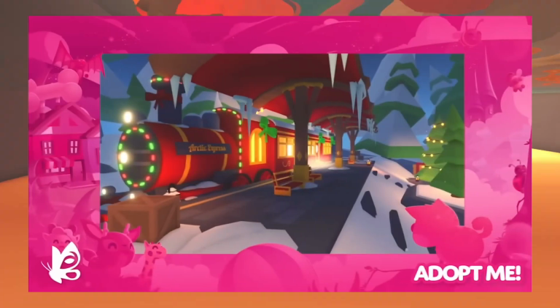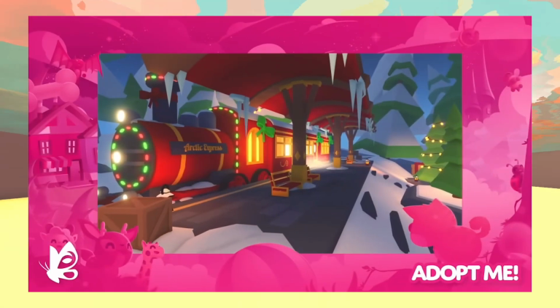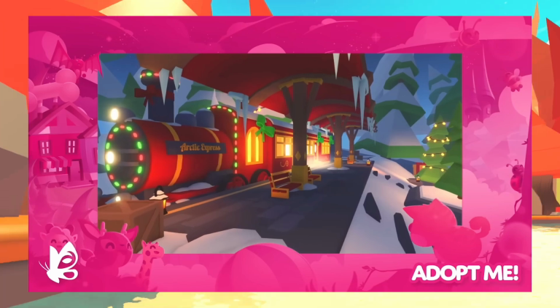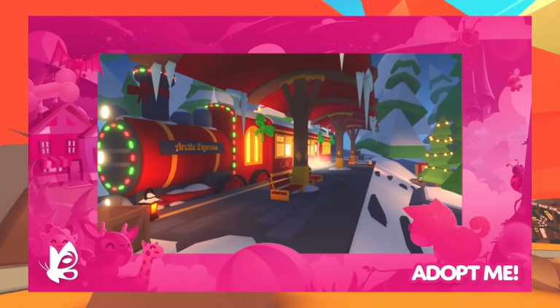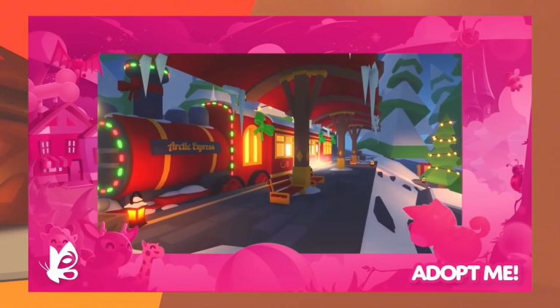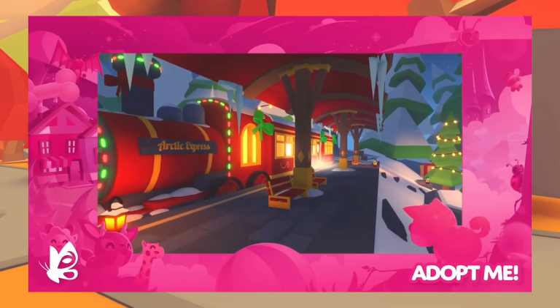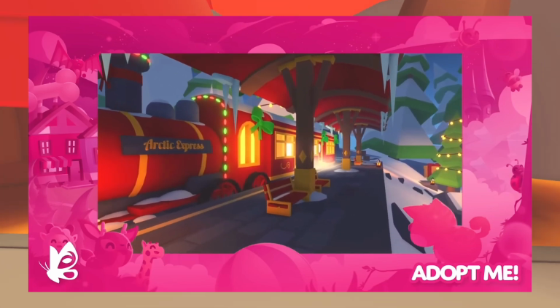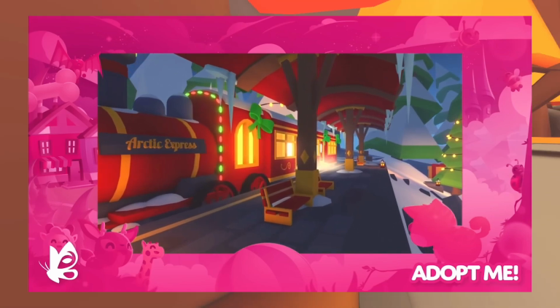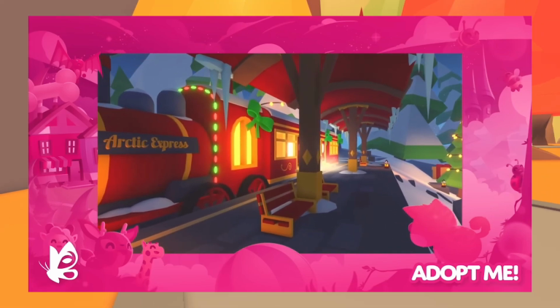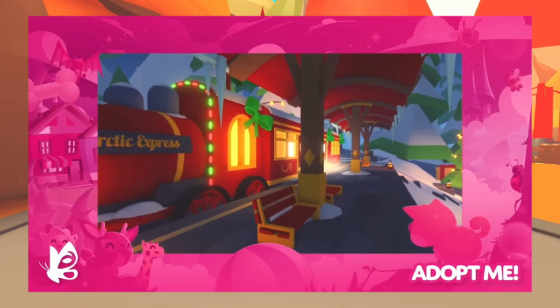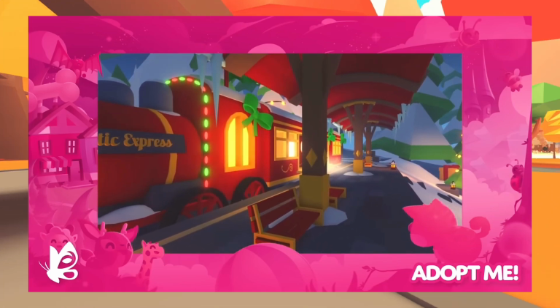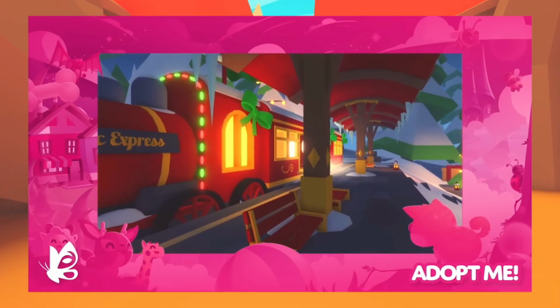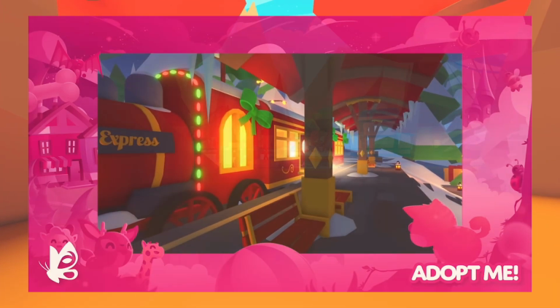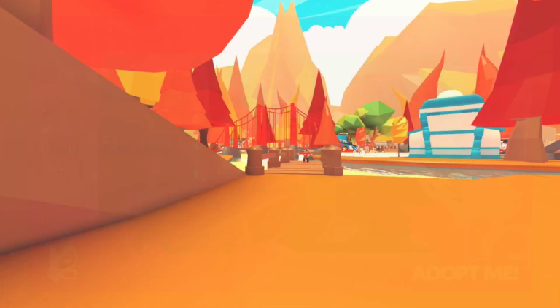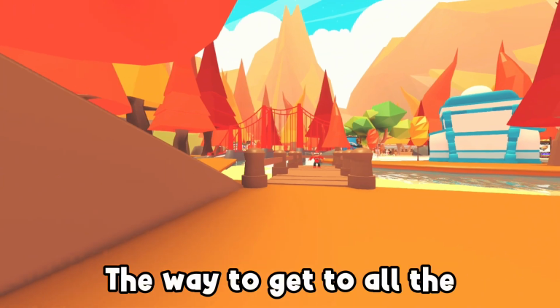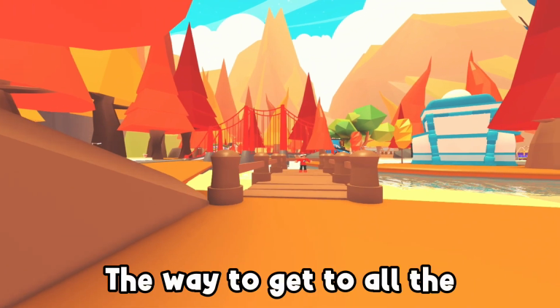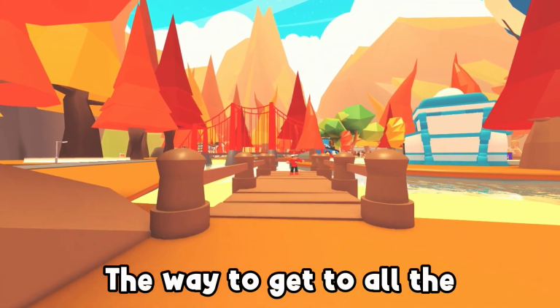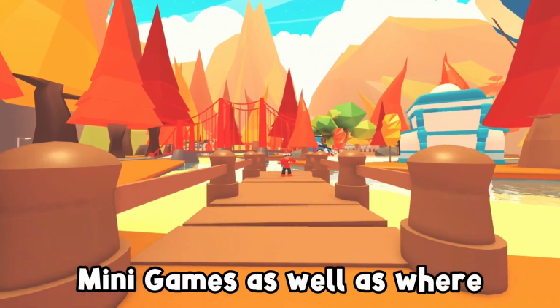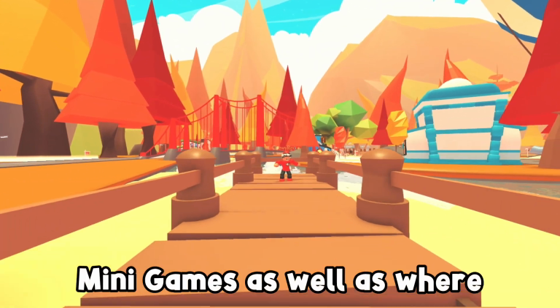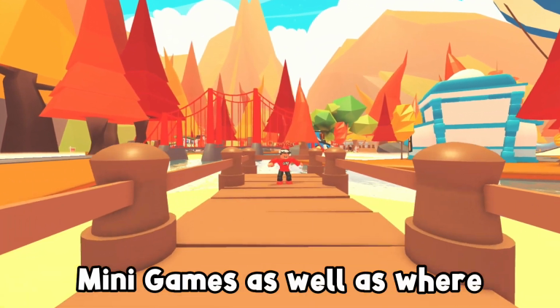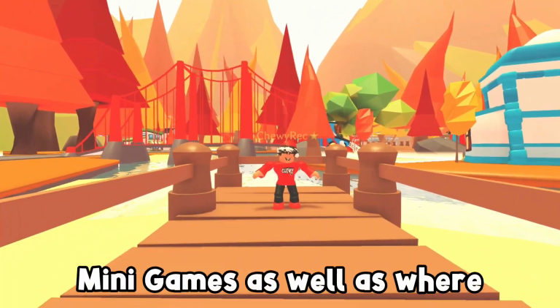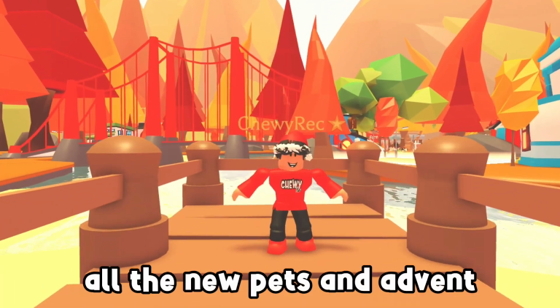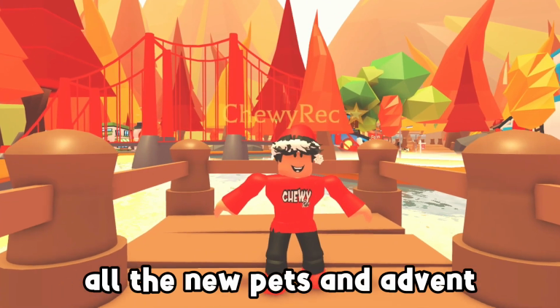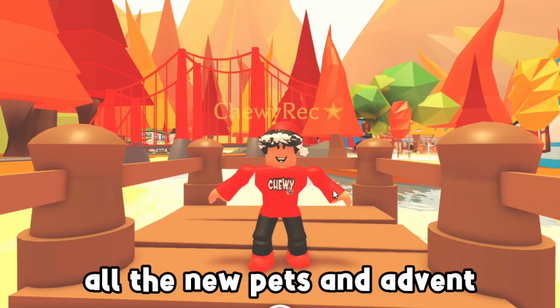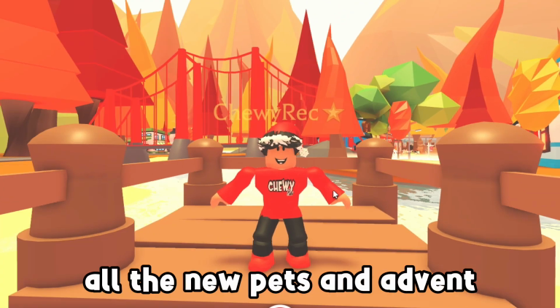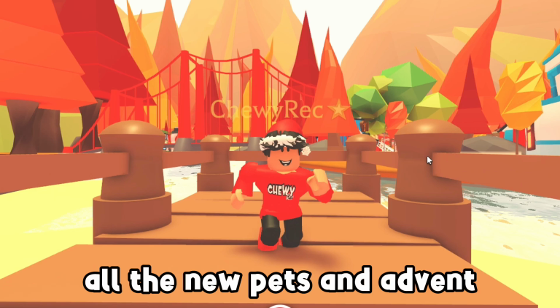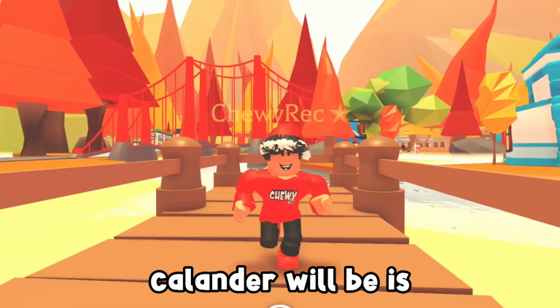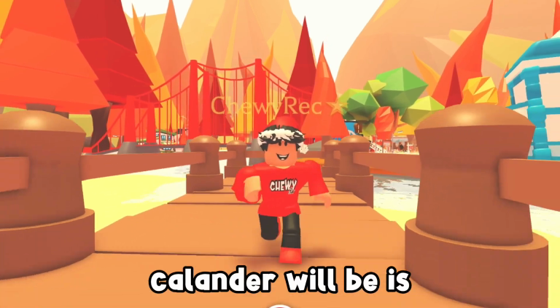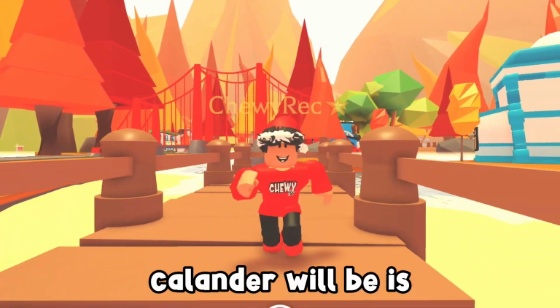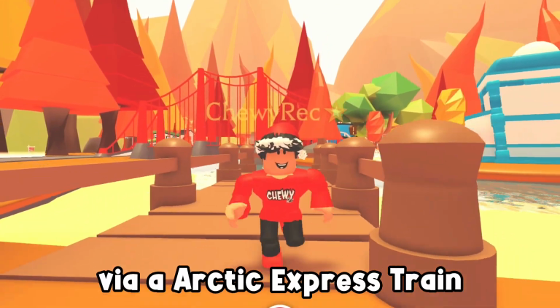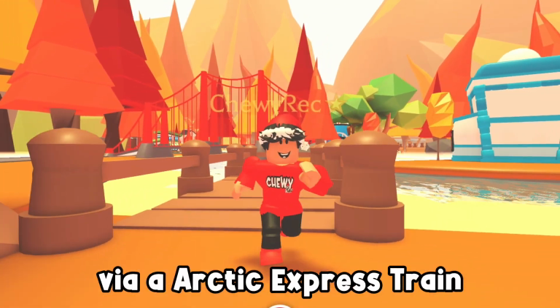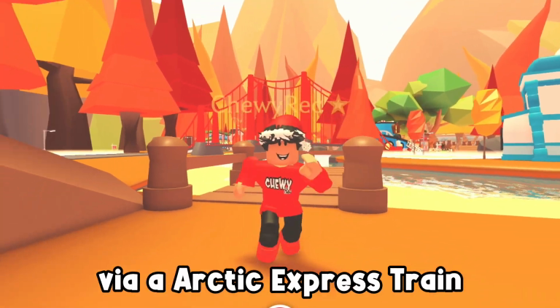Hop on board the Adoption Express and let this magical train whisk you away to the new winter shop. The way to get to all the minigames, as well as where all the new pets and advent calendar will be, is via the Arctic Express train.